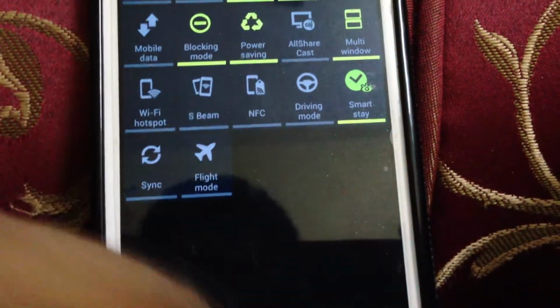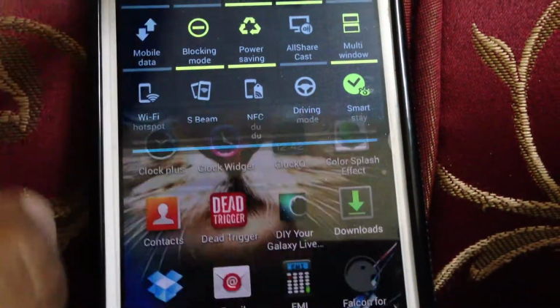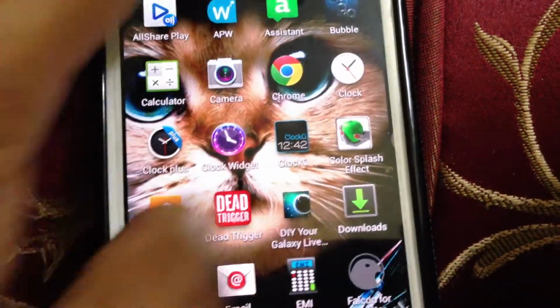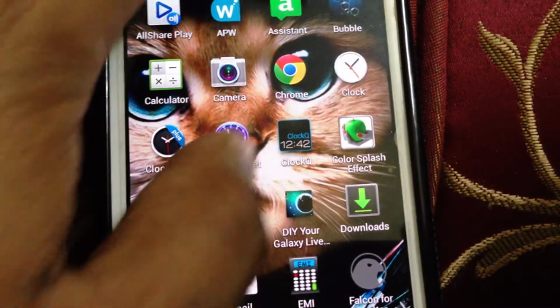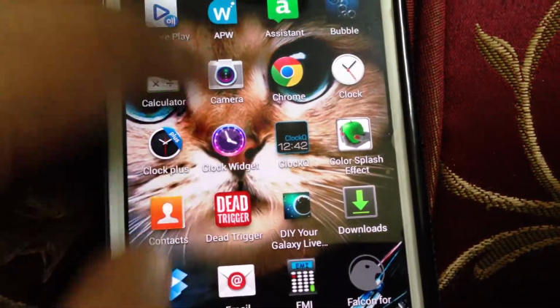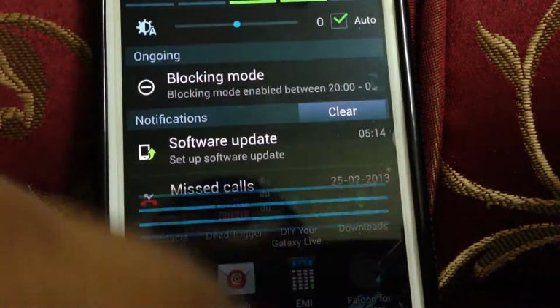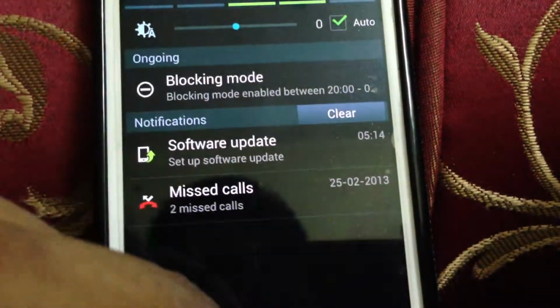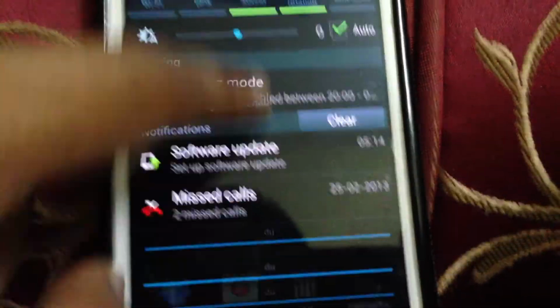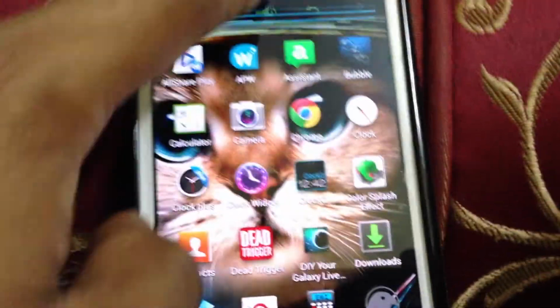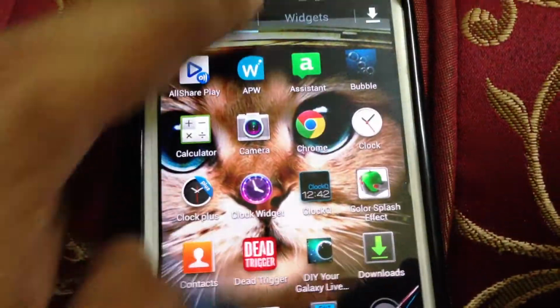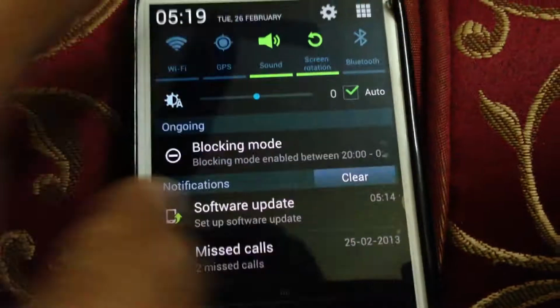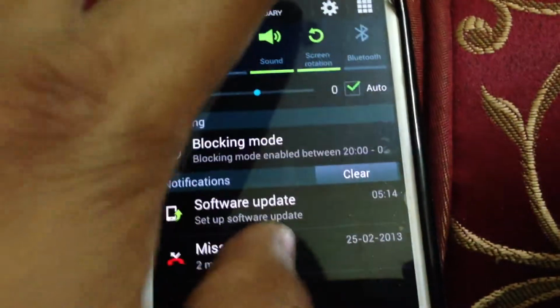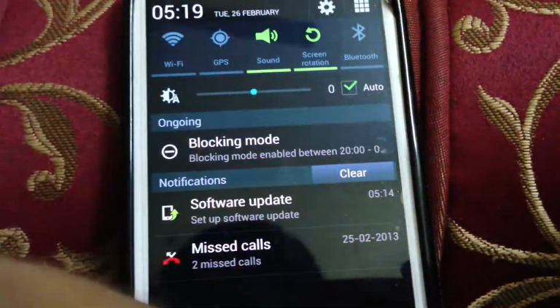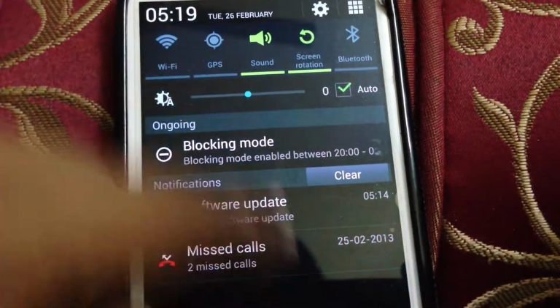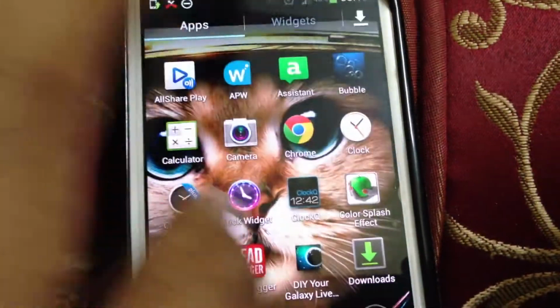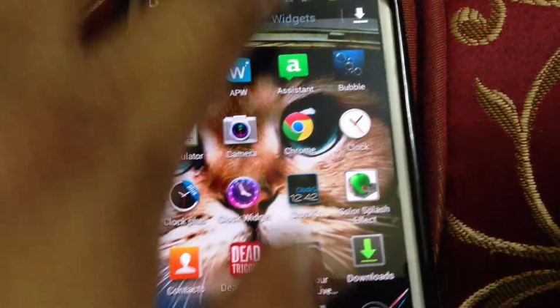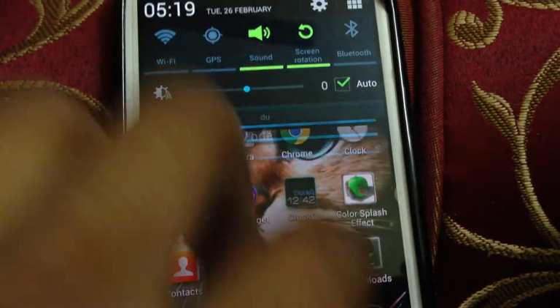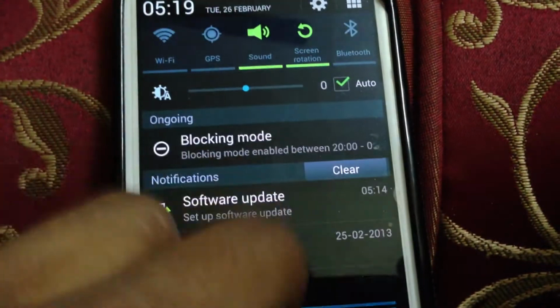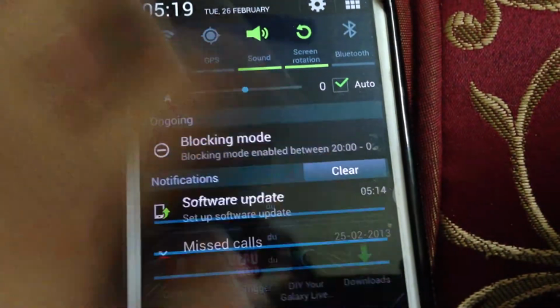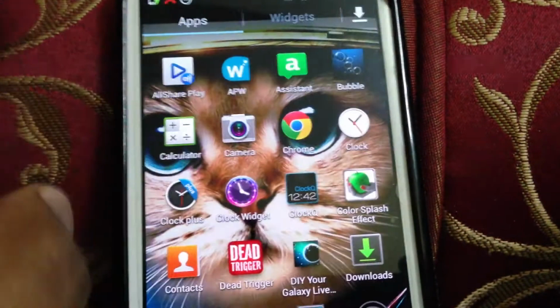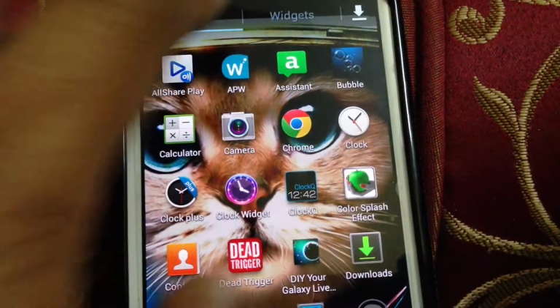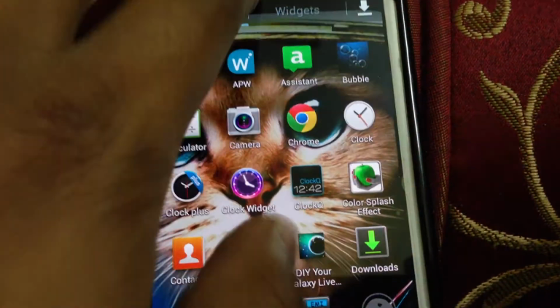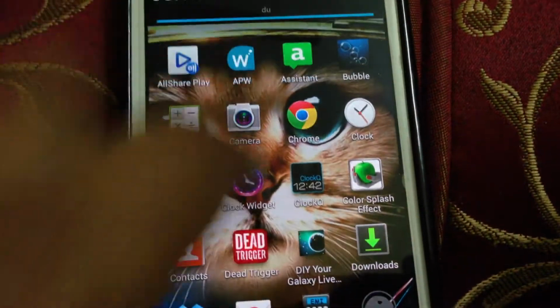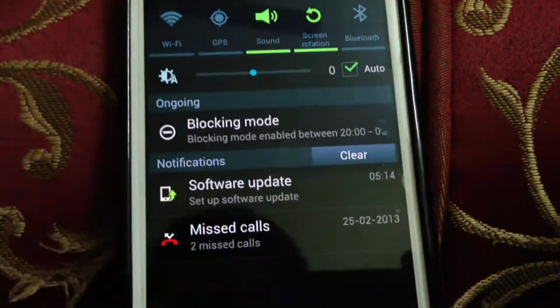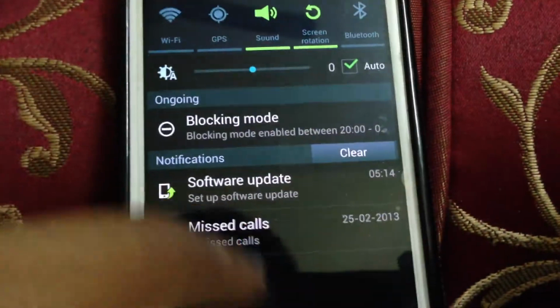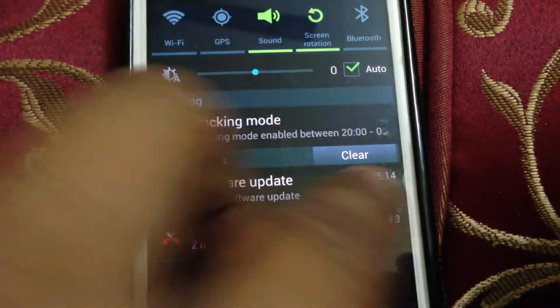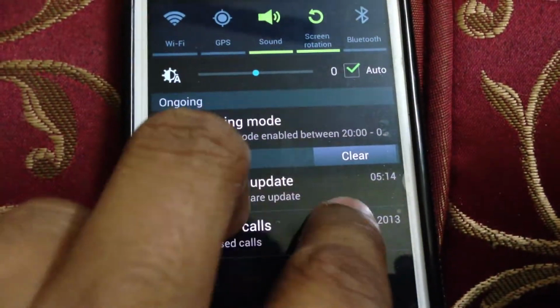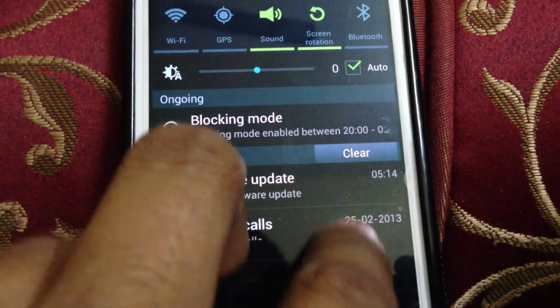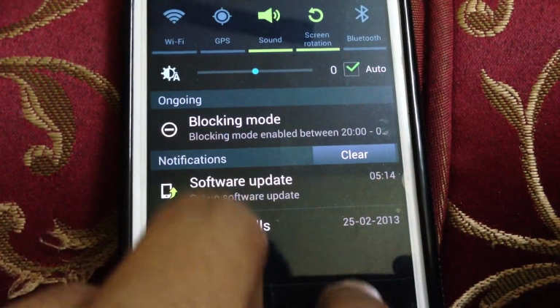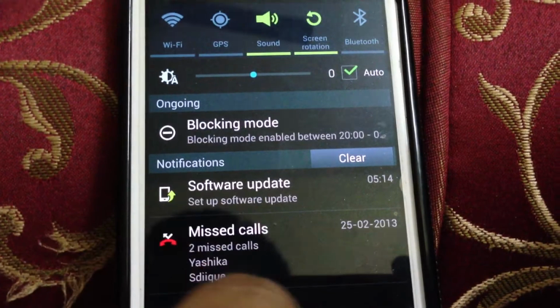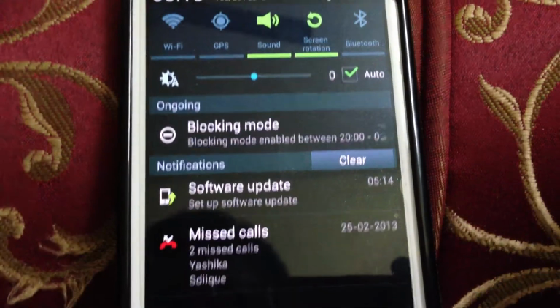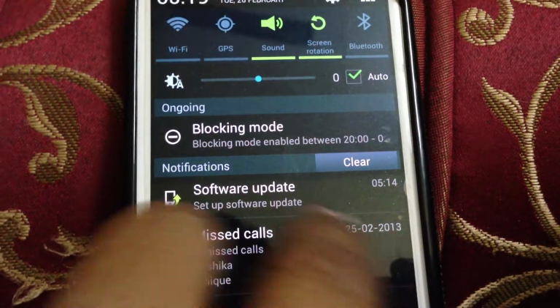Two-finger swipe works, as does one-finger swipe. To expand notifications, you can do it with the two-finger swipe.